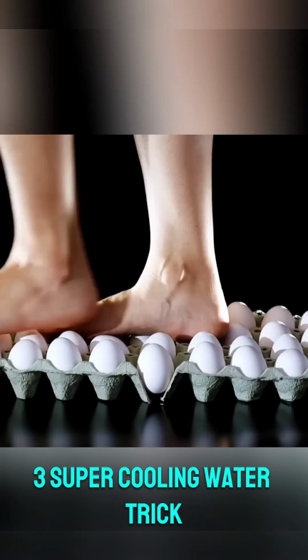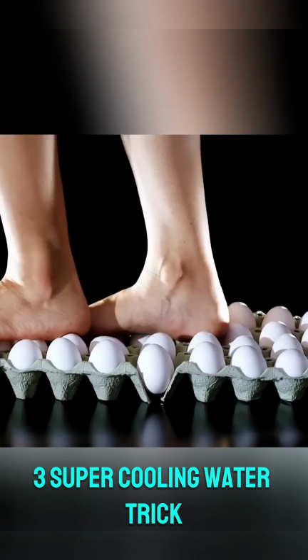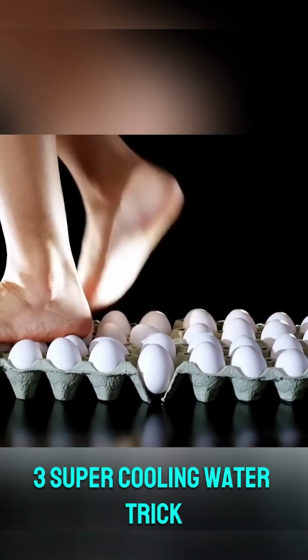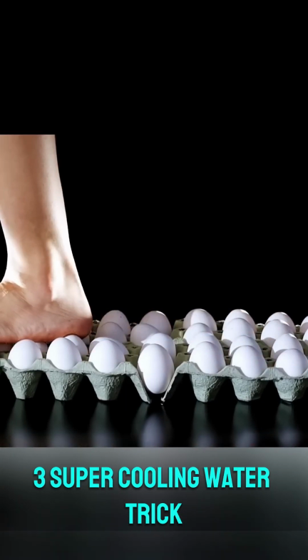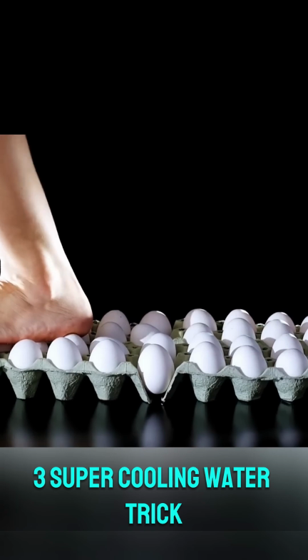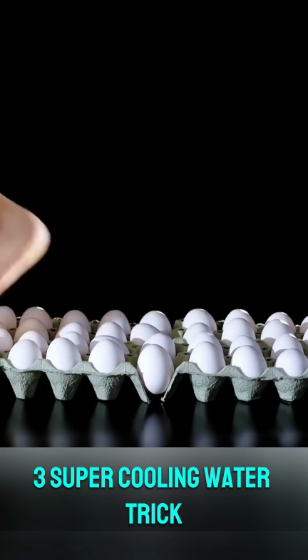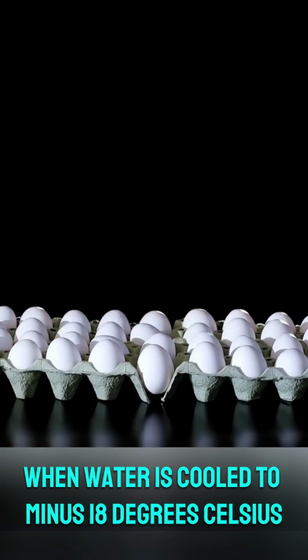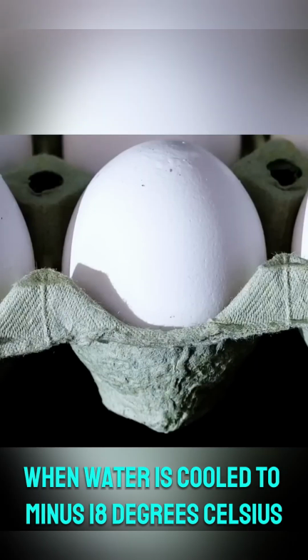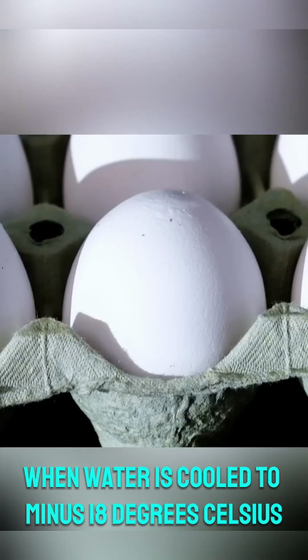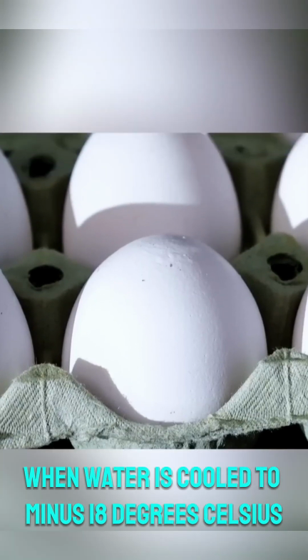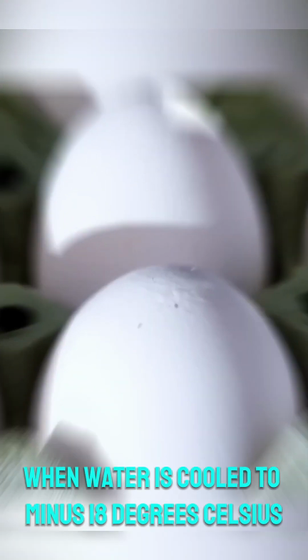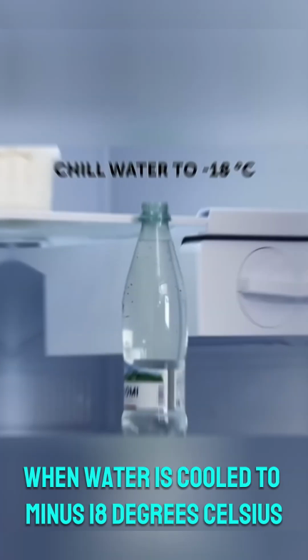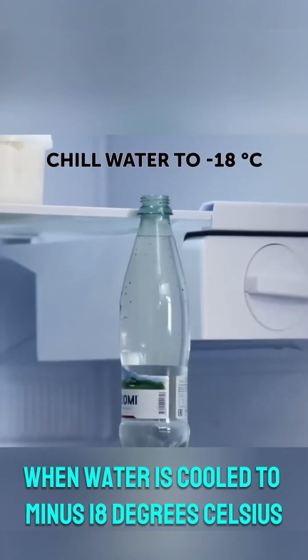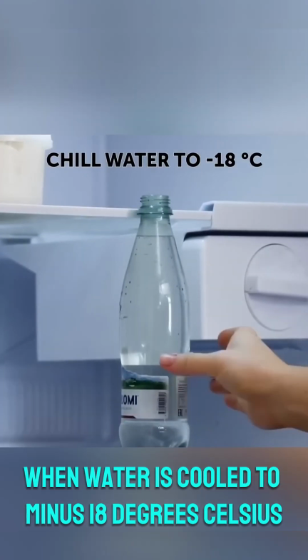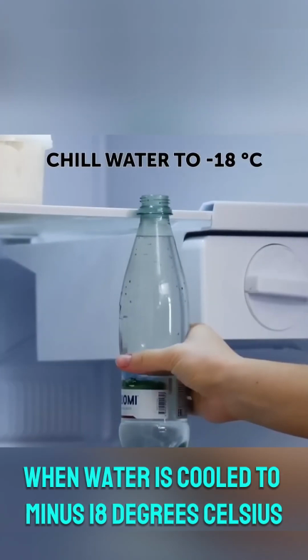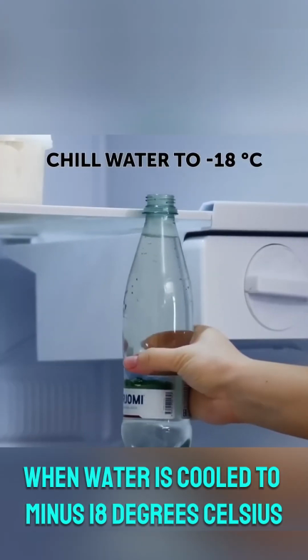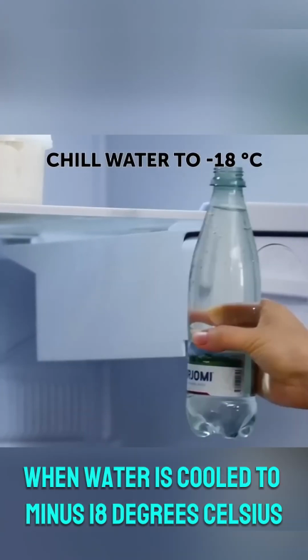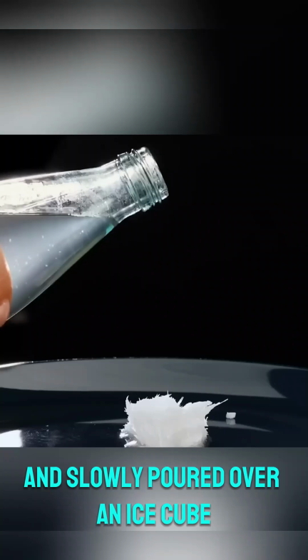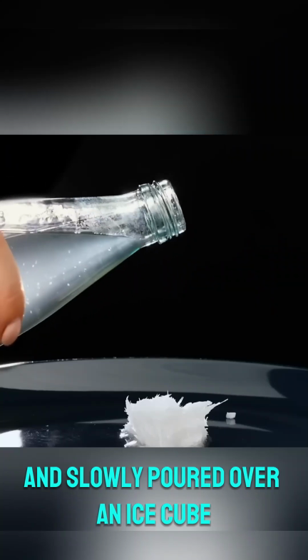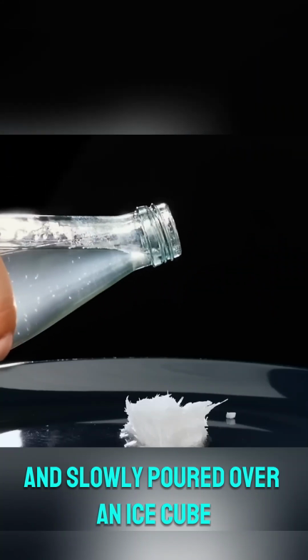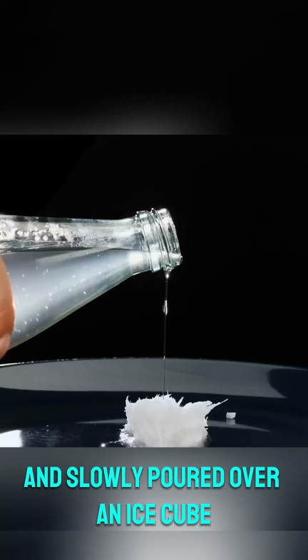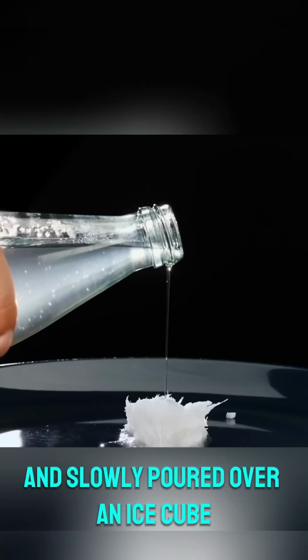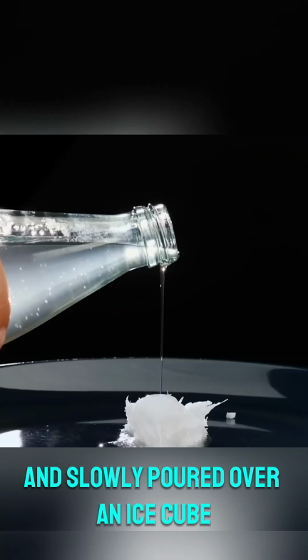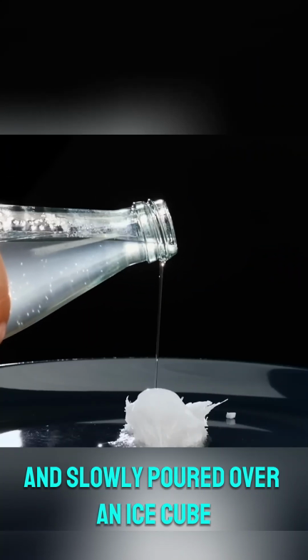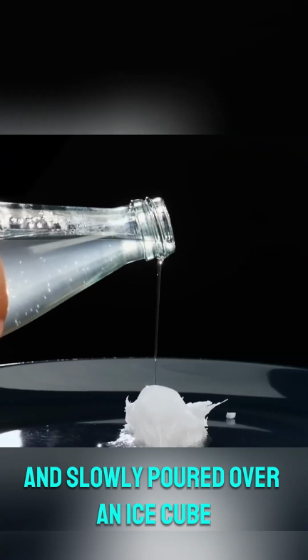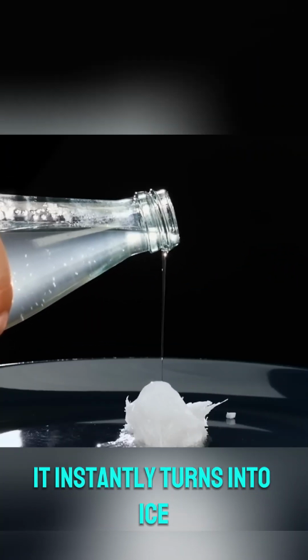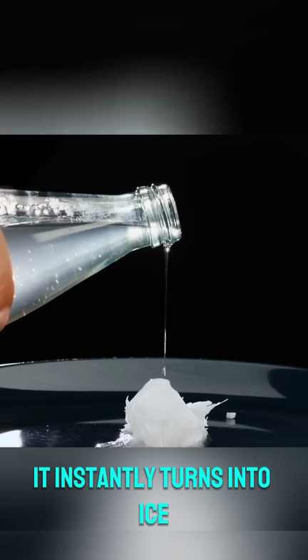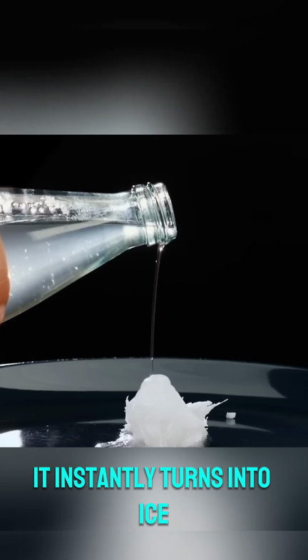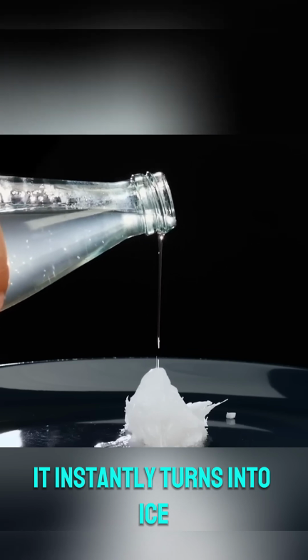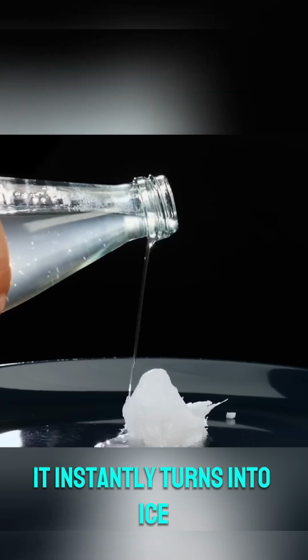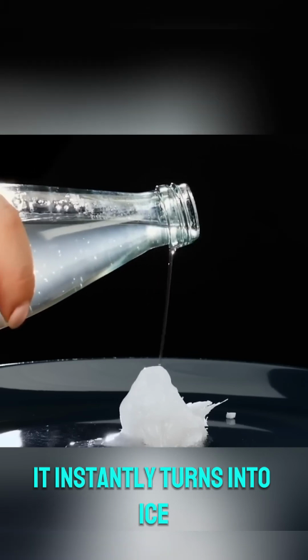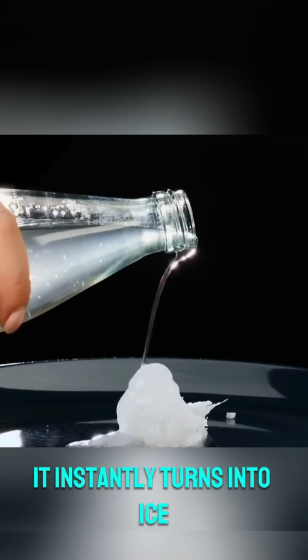3. Super cooling water trick: when water is cooled to minus 18 degrees Celsius and slowly poured over an ice cube, it instantly turns into ice.